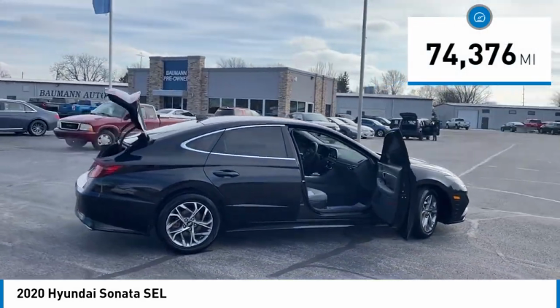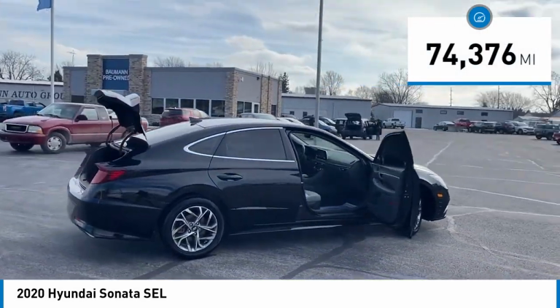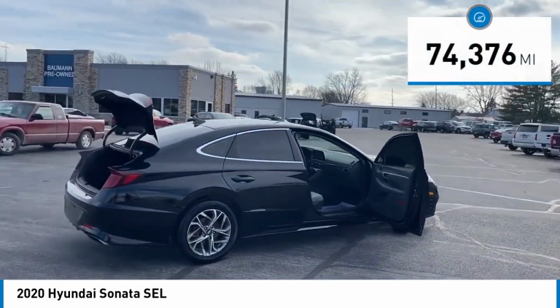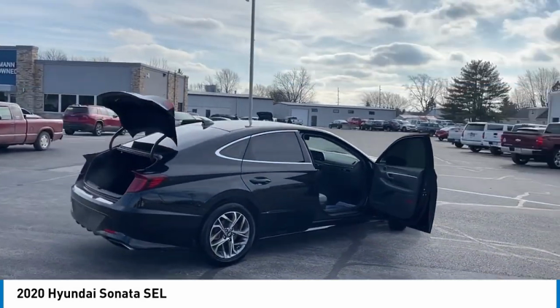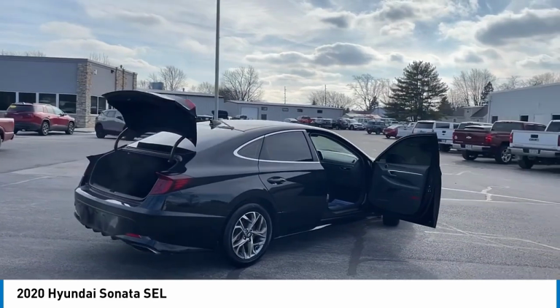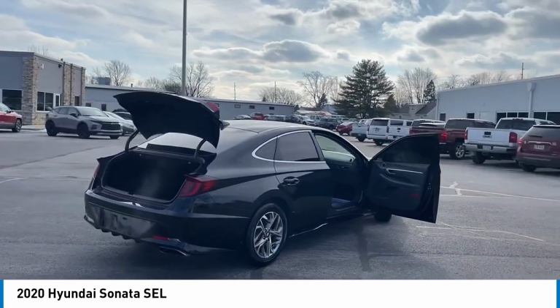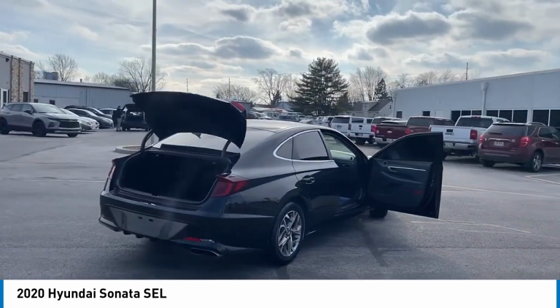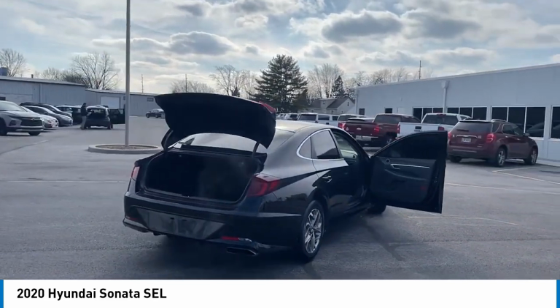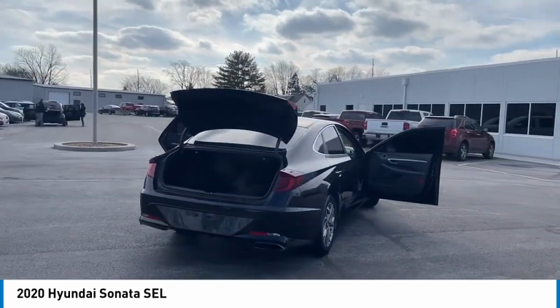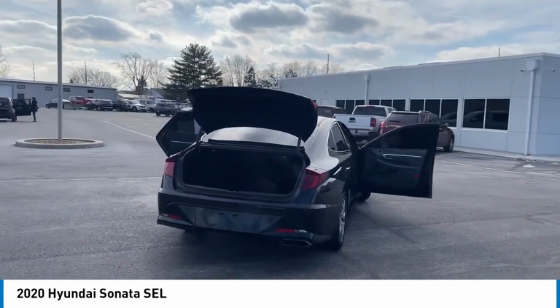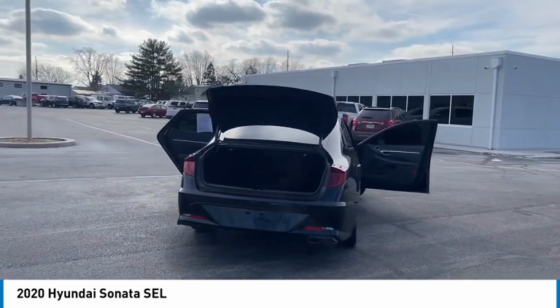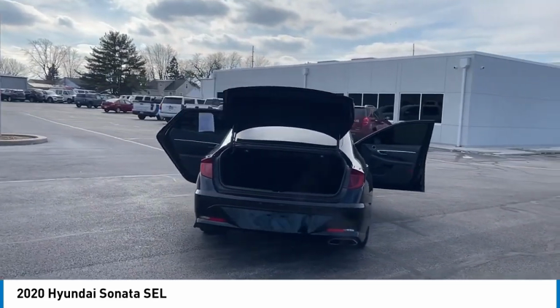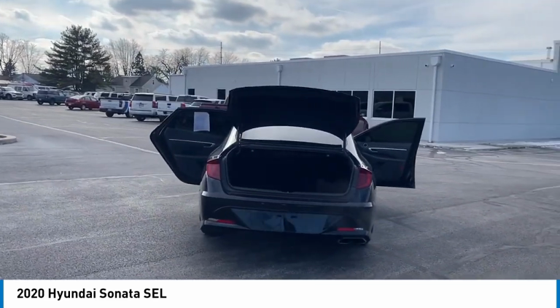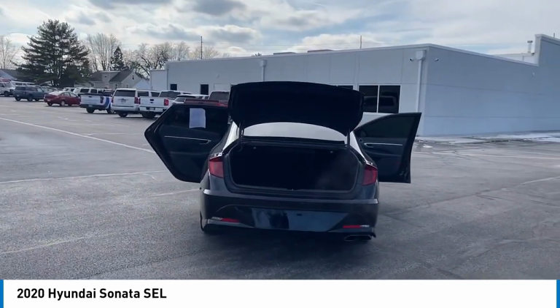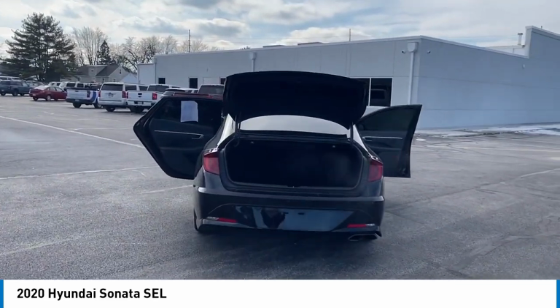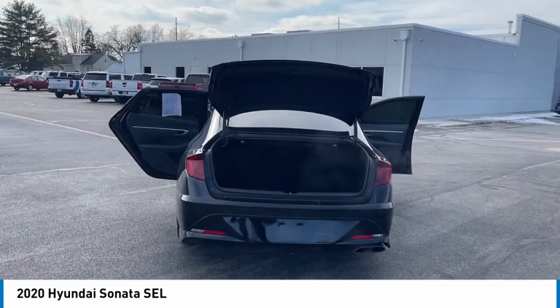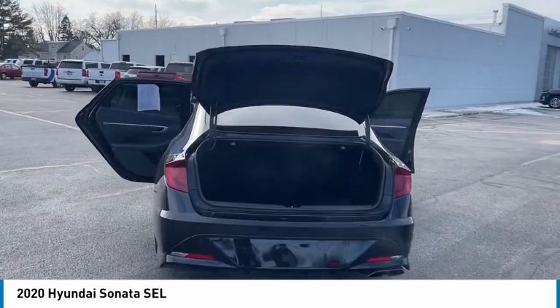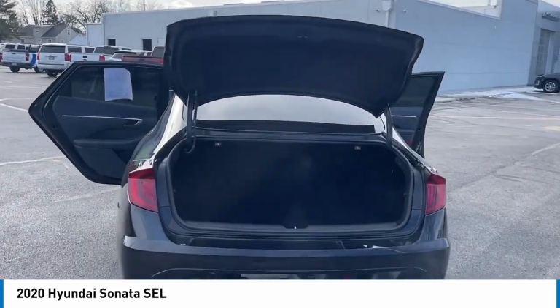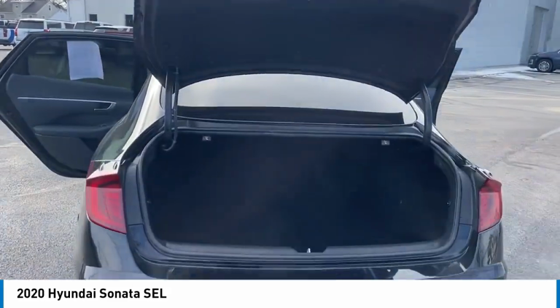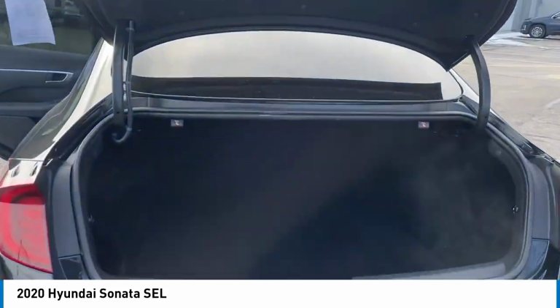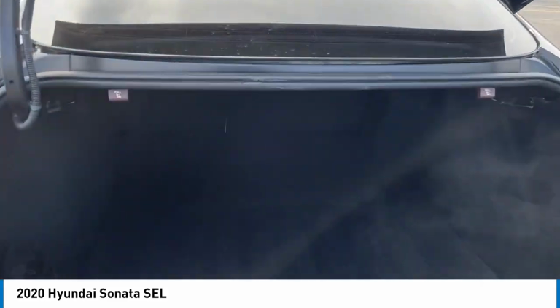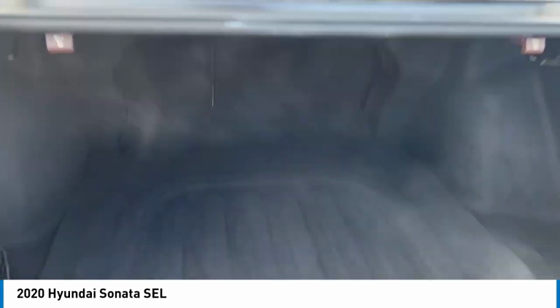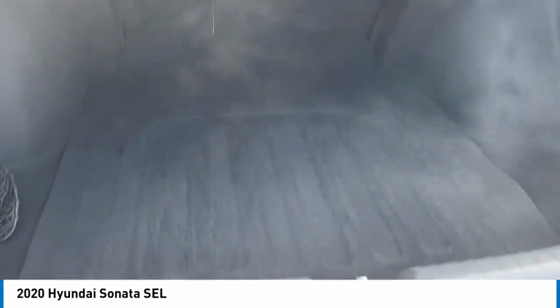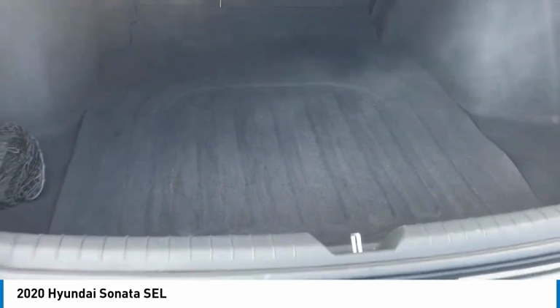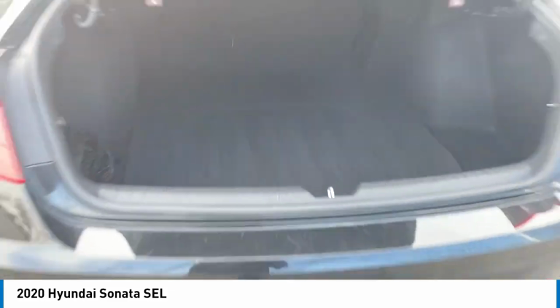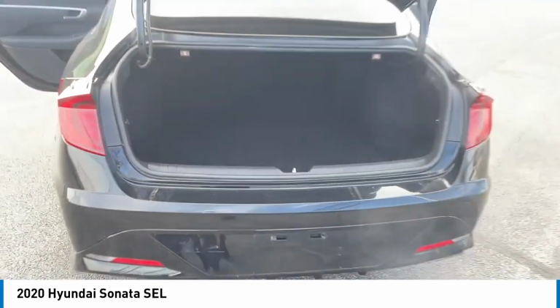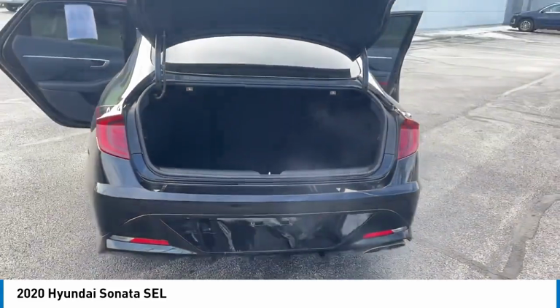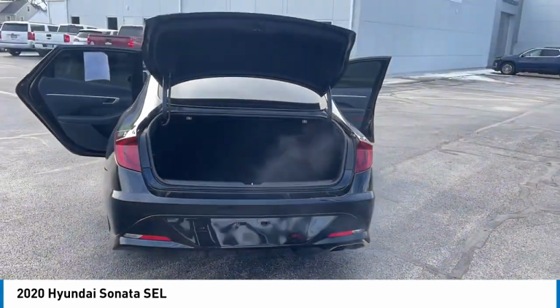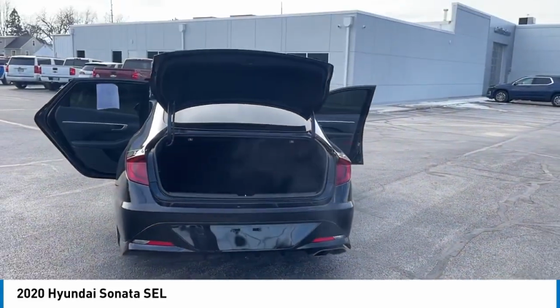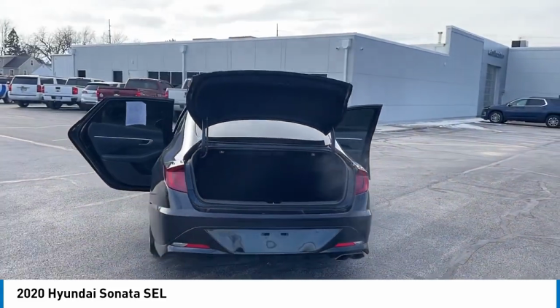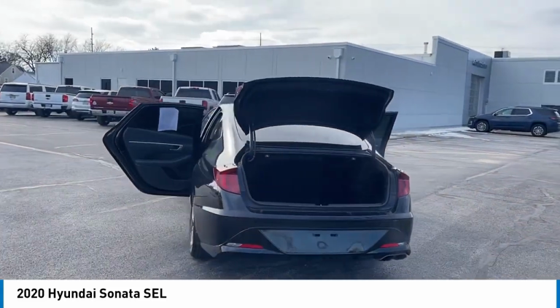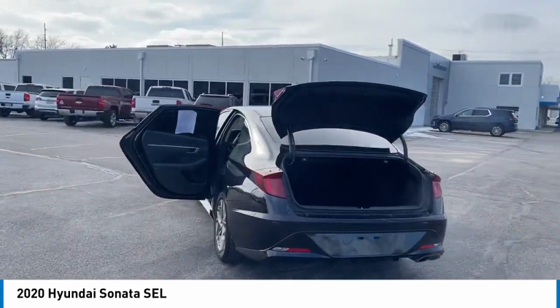Here are some of this vehicle's great options: electronic stability control, alloy wheels, wheel locks, brake assist, traction control, remote keyless entry, four-wheel disc brakes, speed control, mud guards, and rear window defroster.